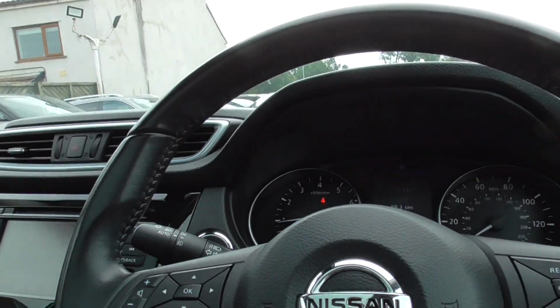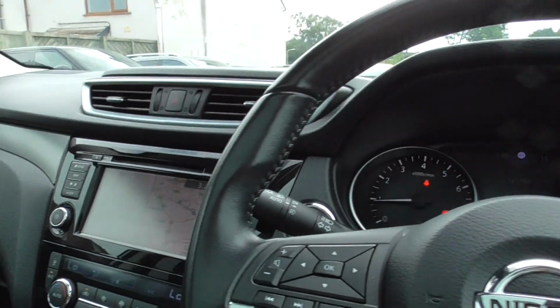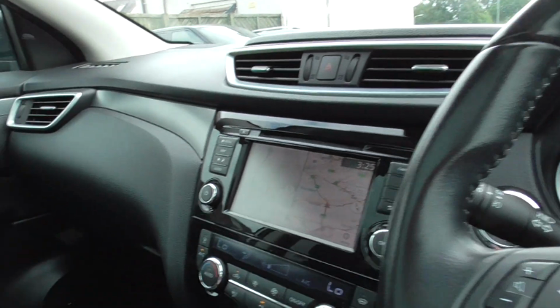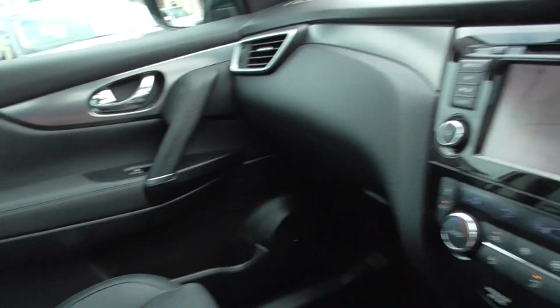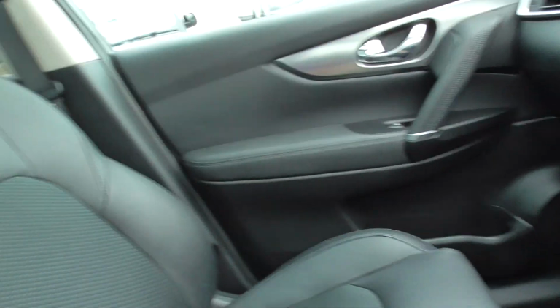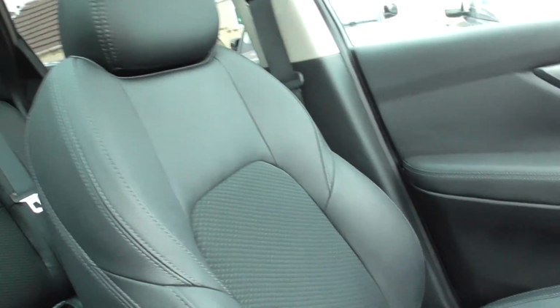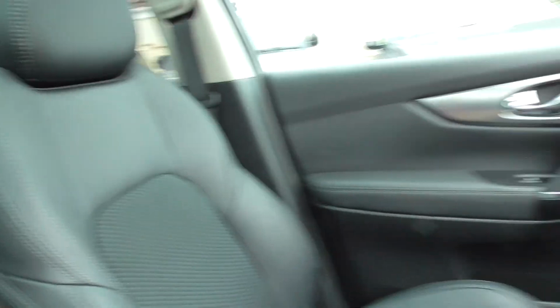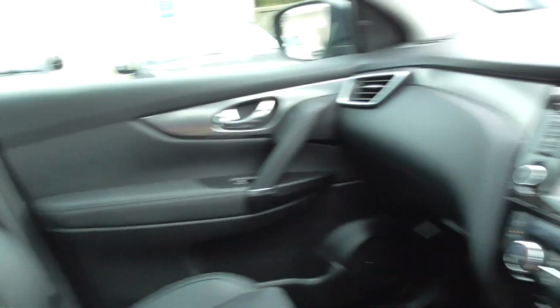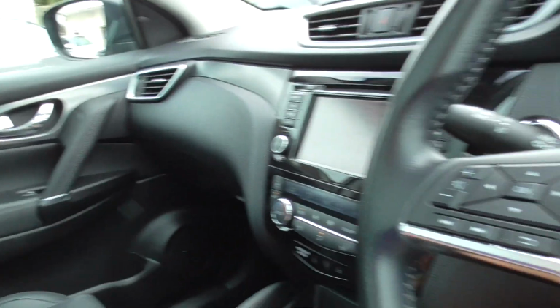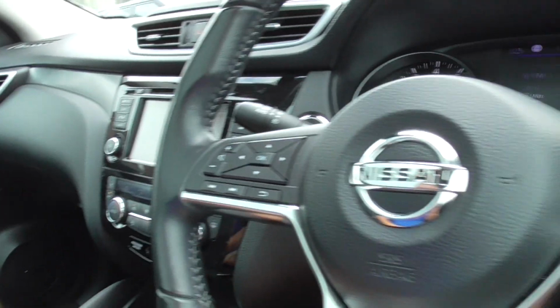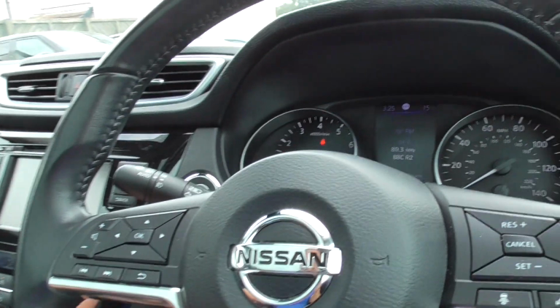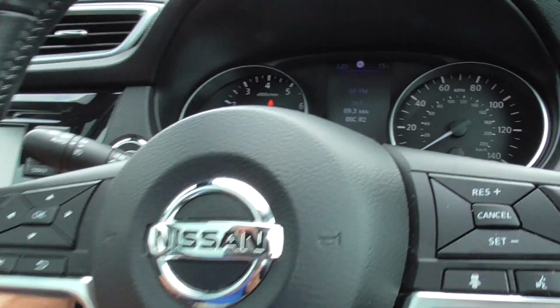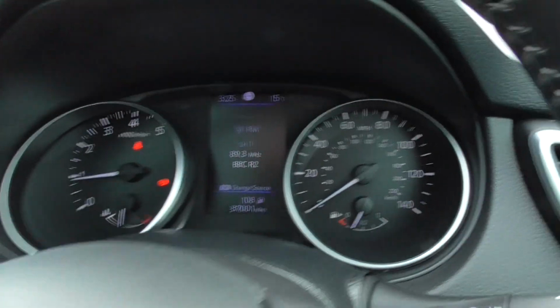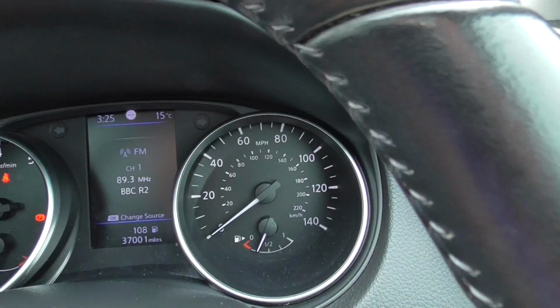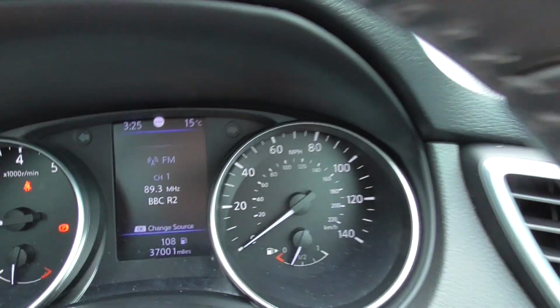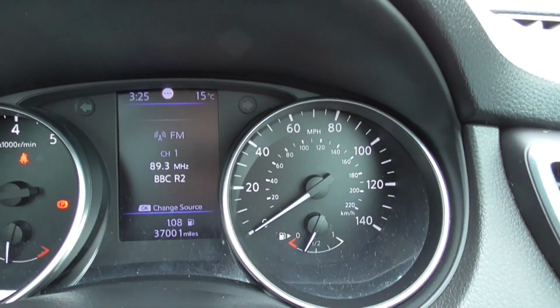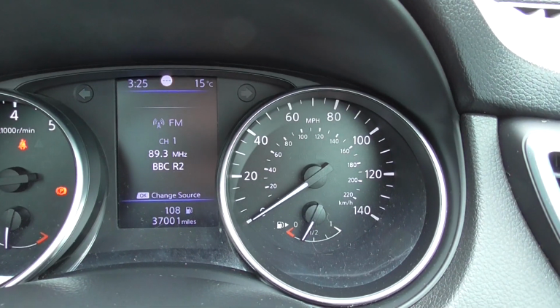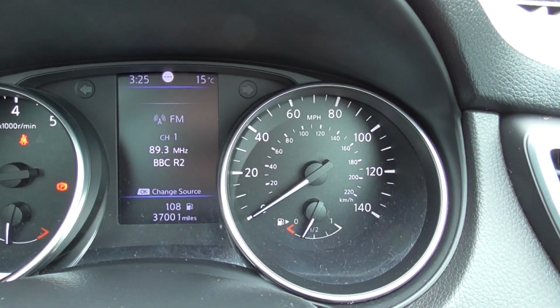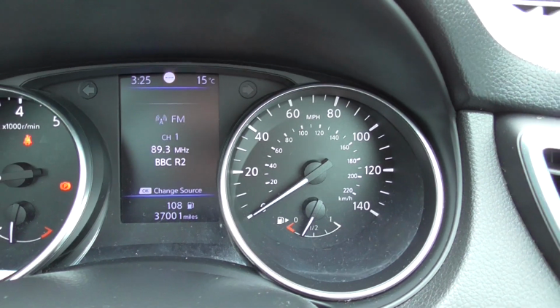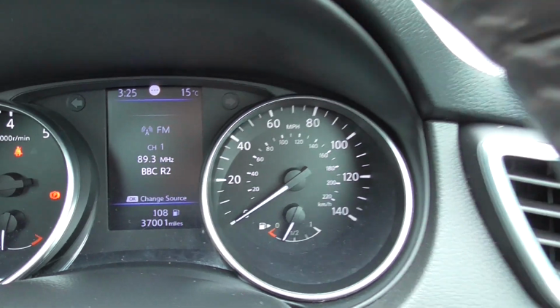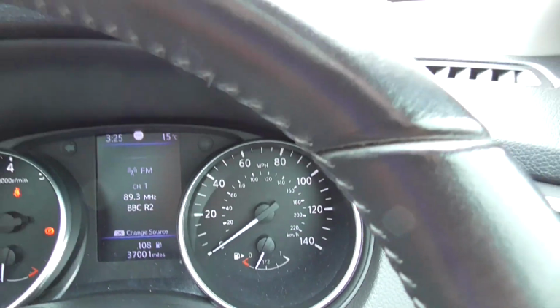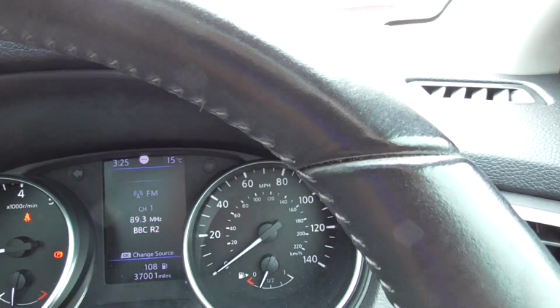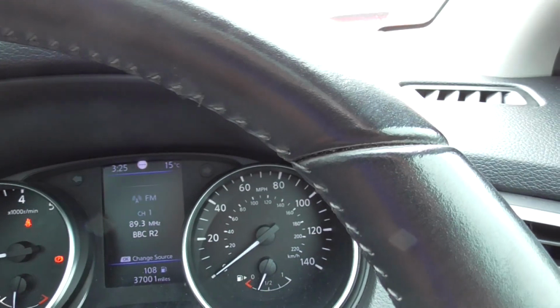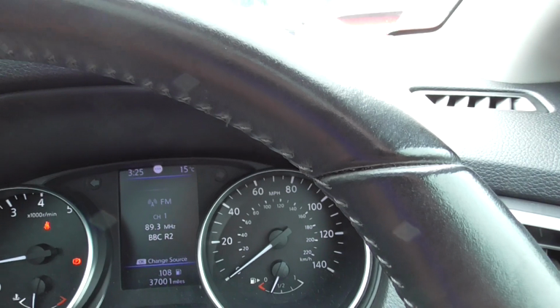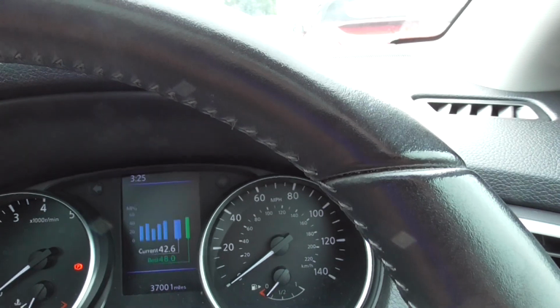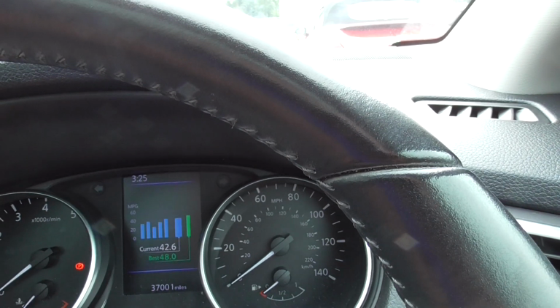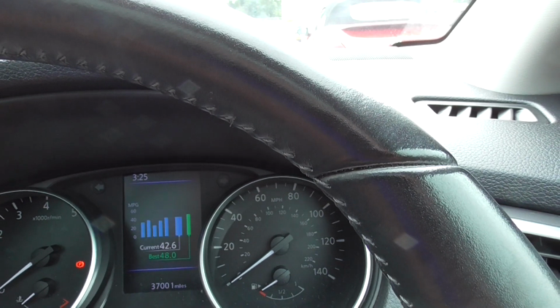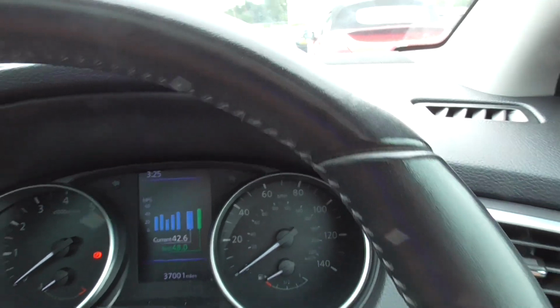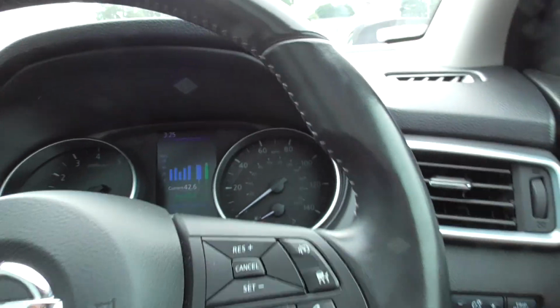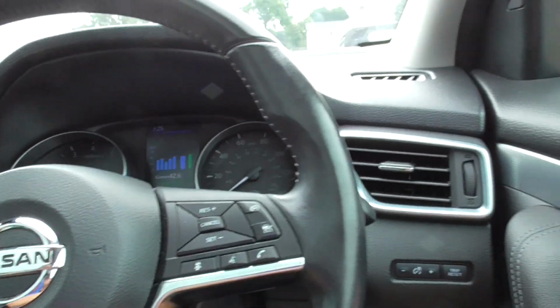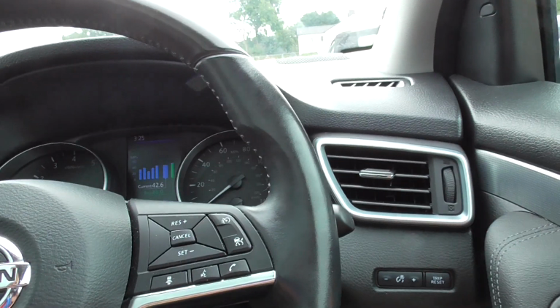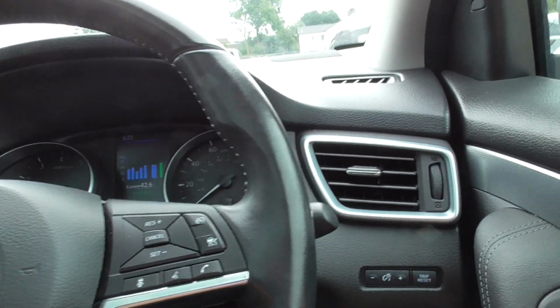Really good spec throughout the car, really nice family car. The engine is running at that, so 37,001 miles there you go.